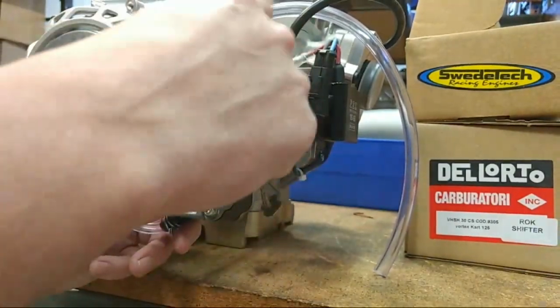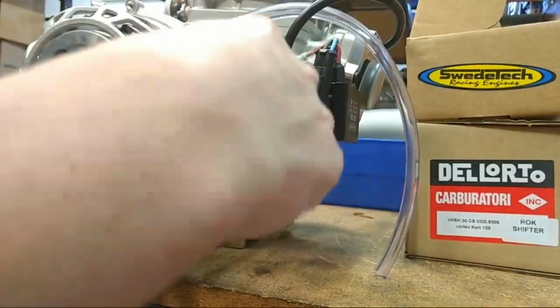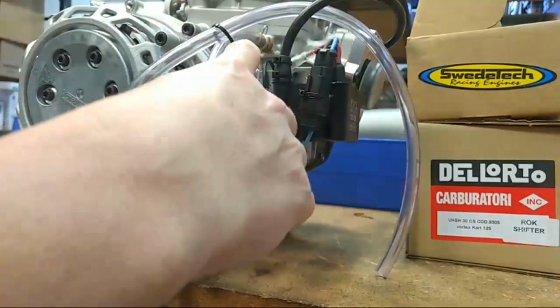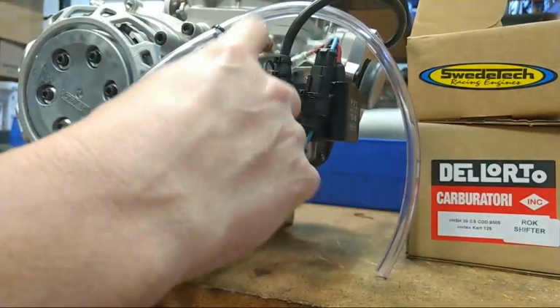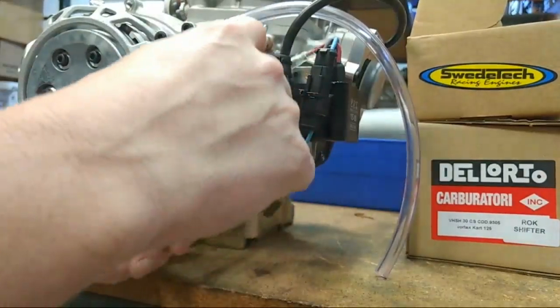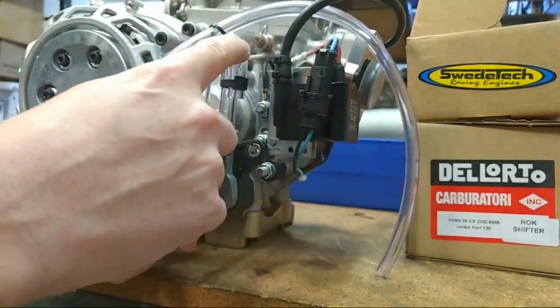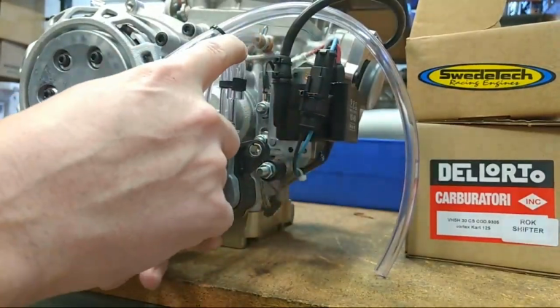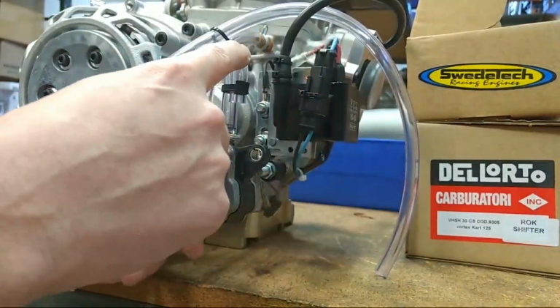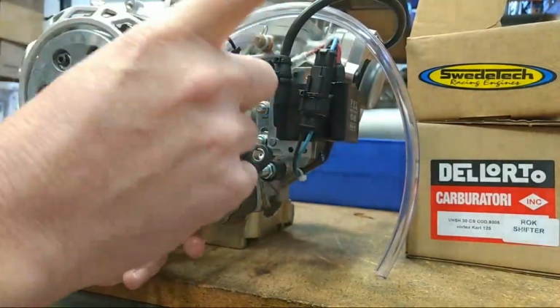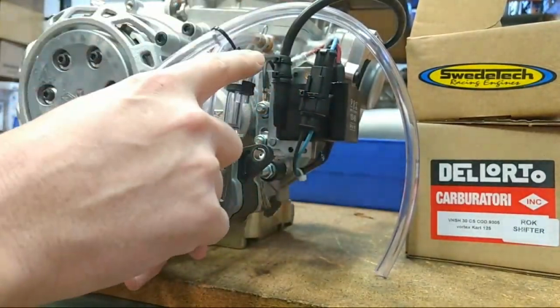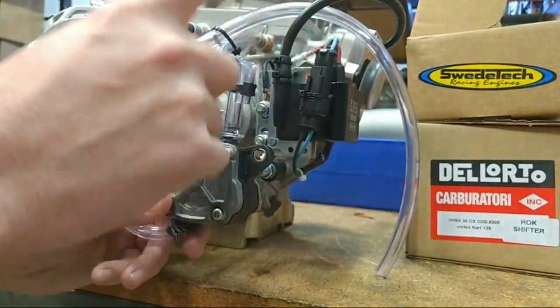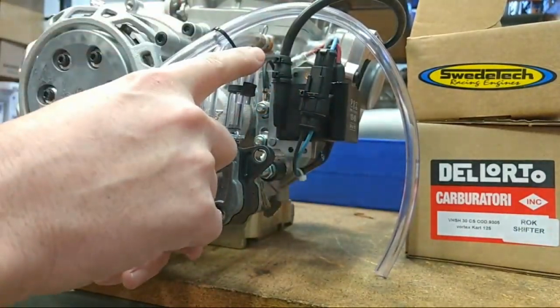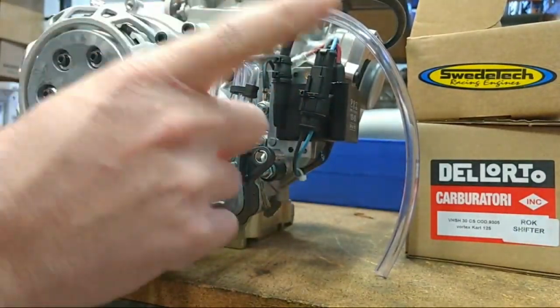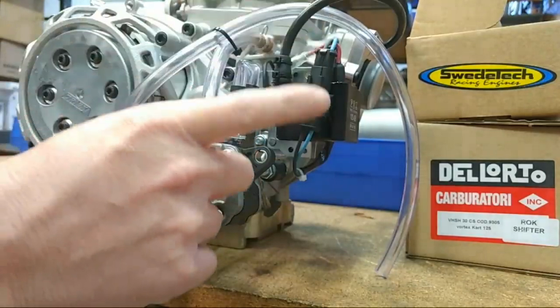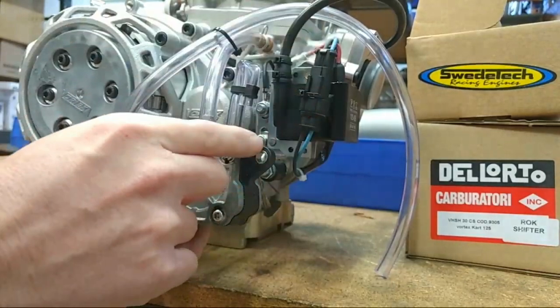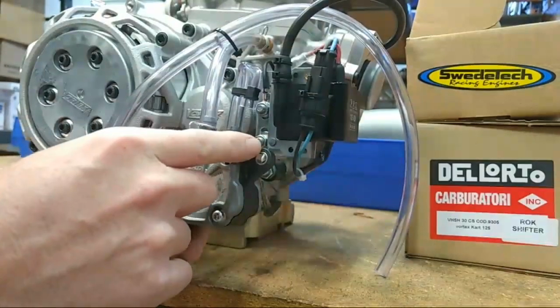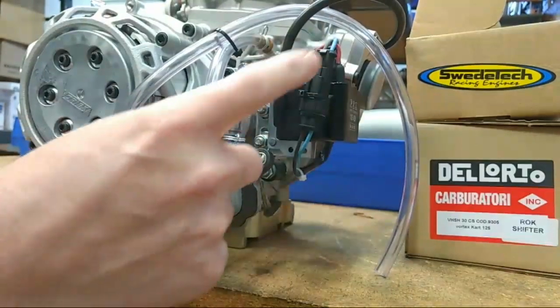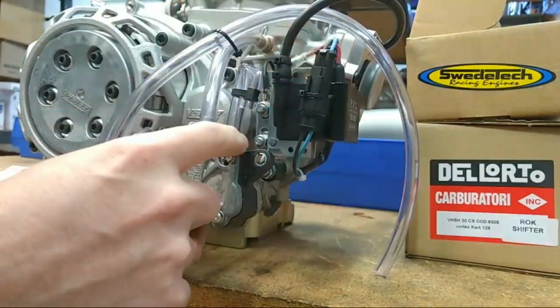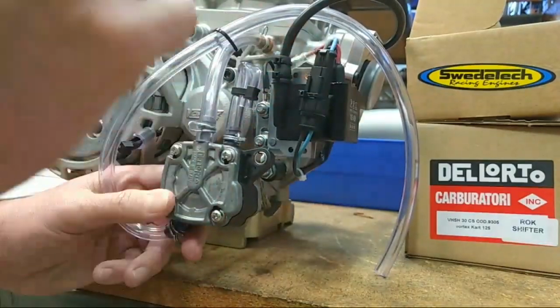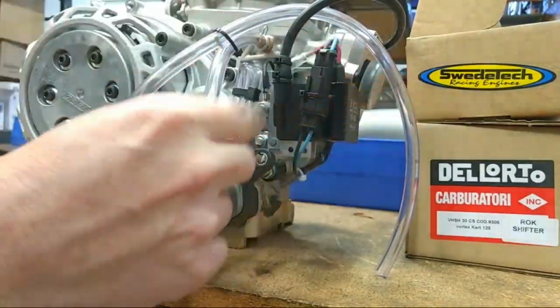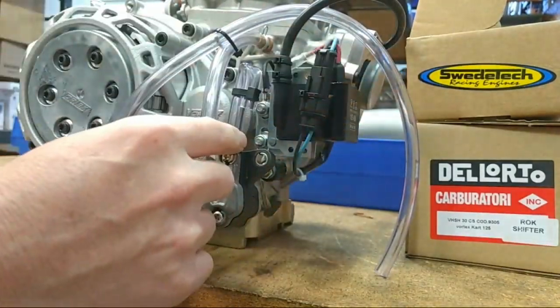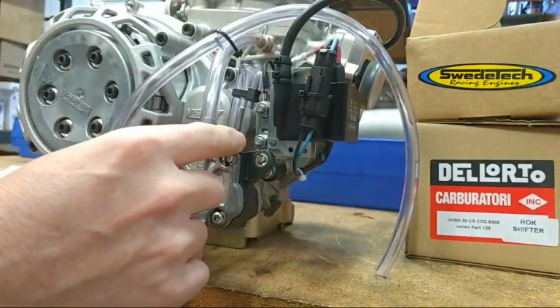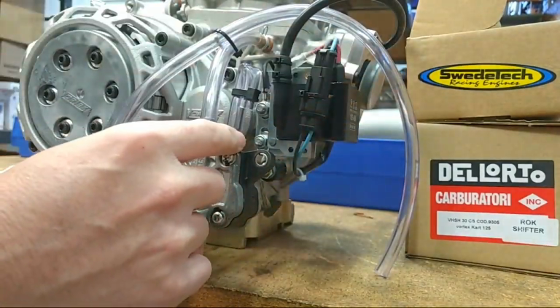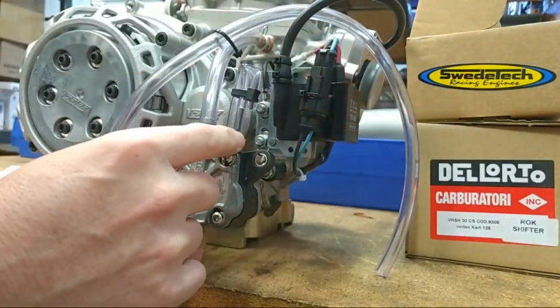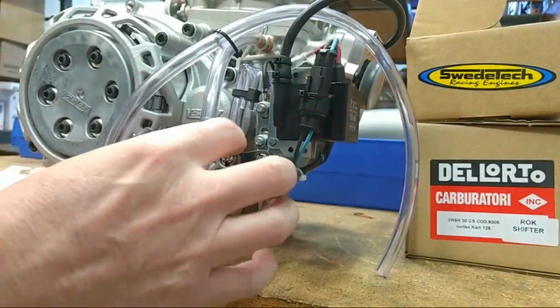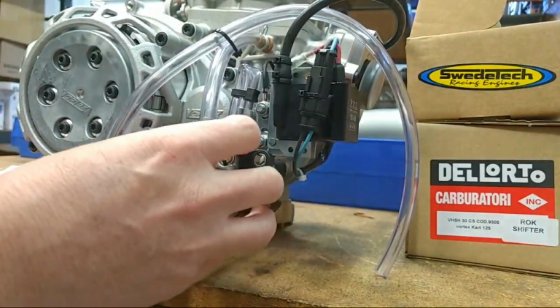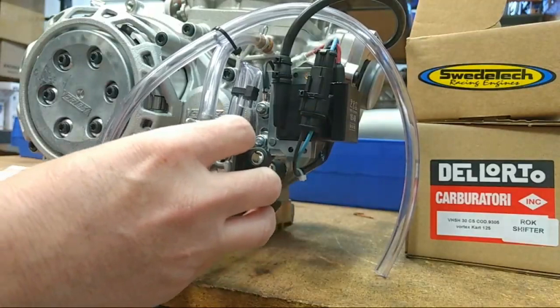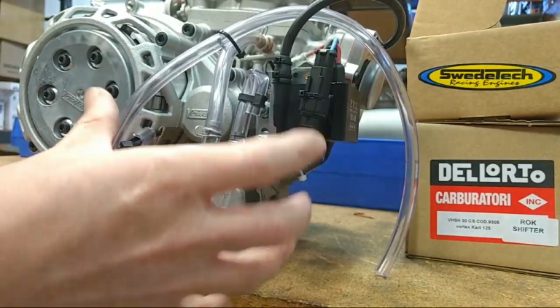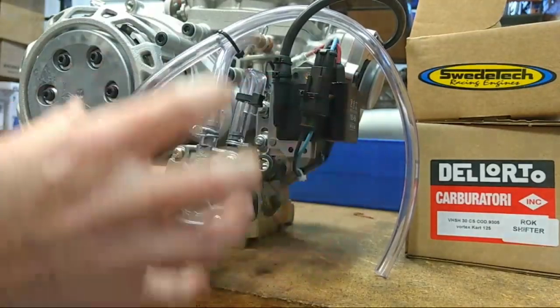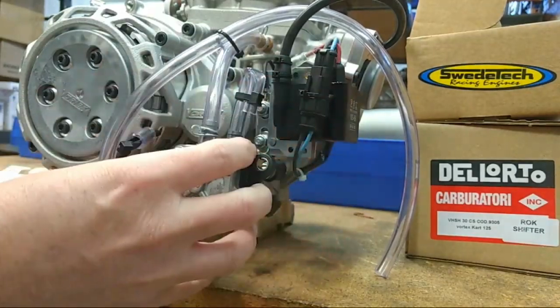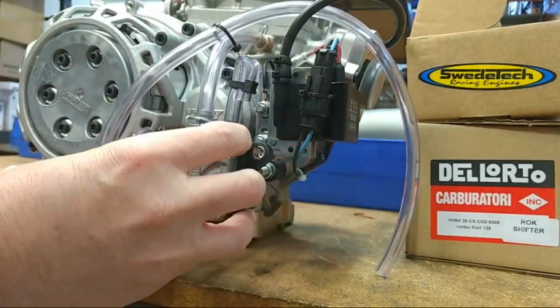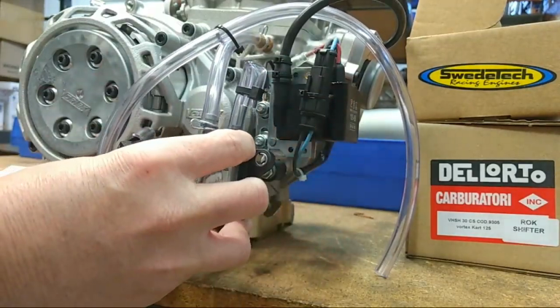This is going to be the supply line from the gas tank. Always run a fuel filter between the pump and the gas tank on the chassis, so you can catch any debris before it goes through the pump or the carburetor.